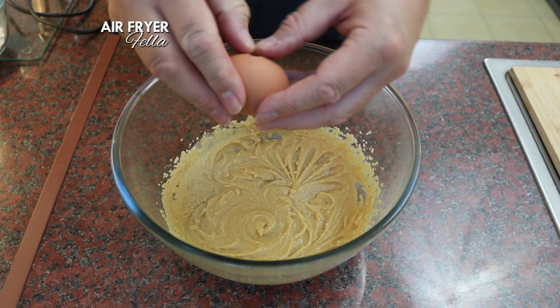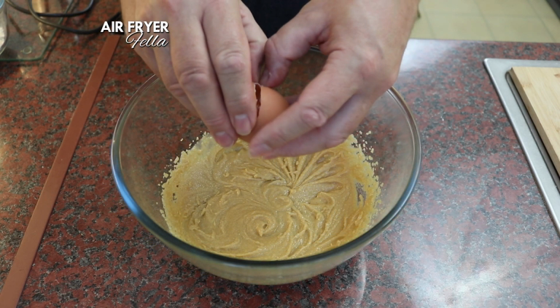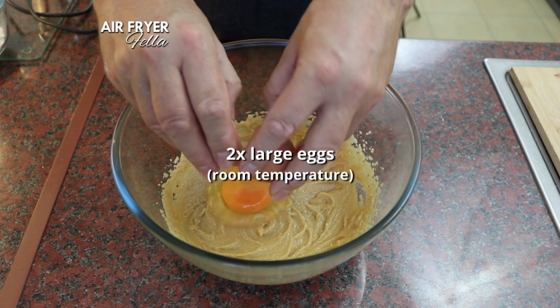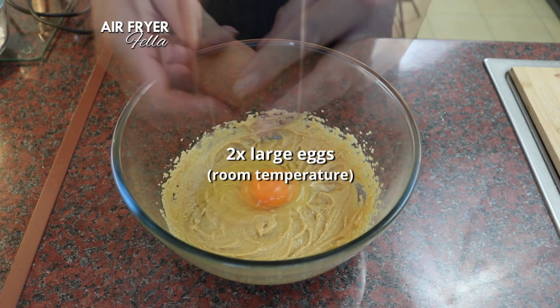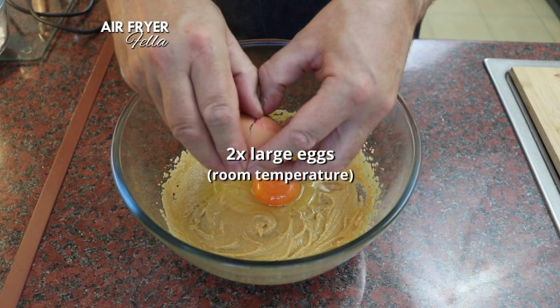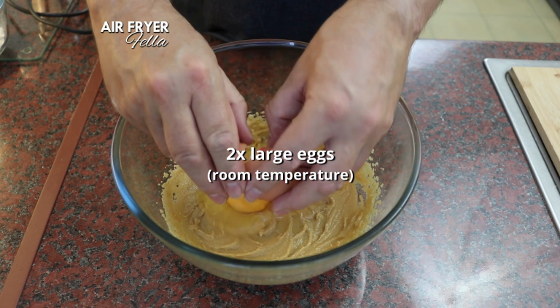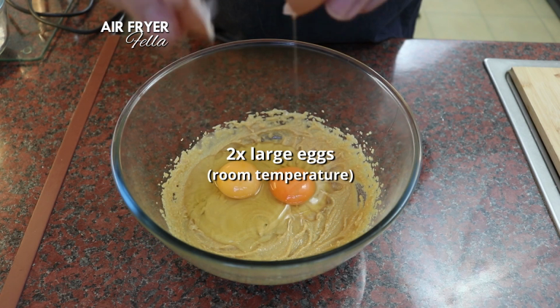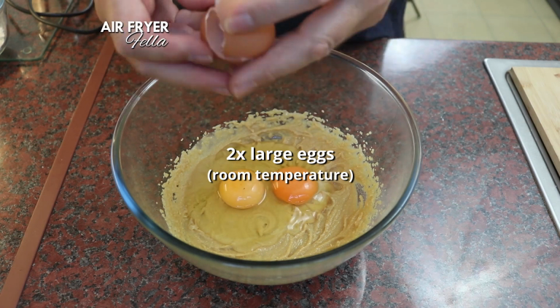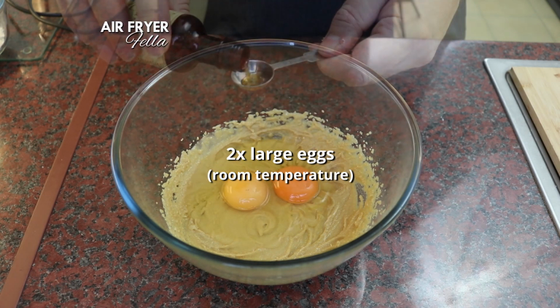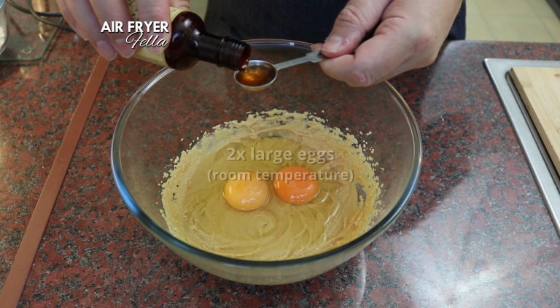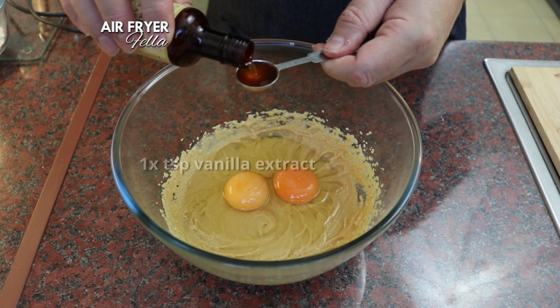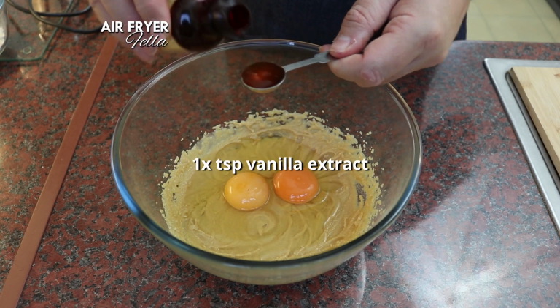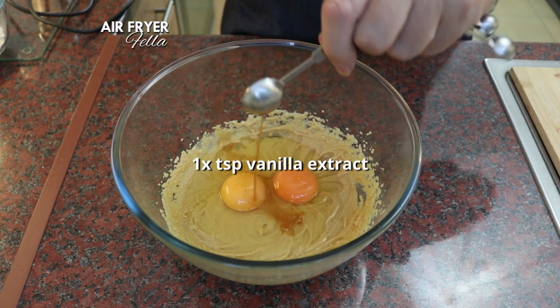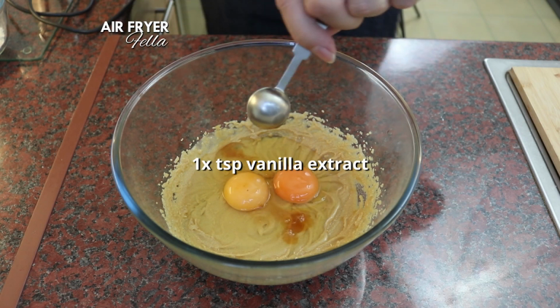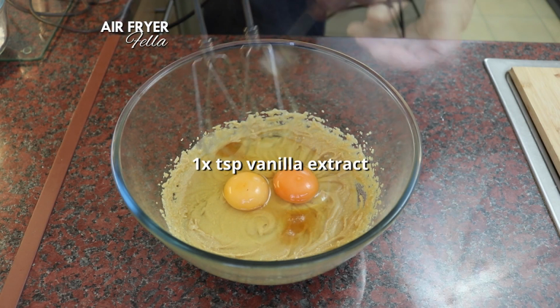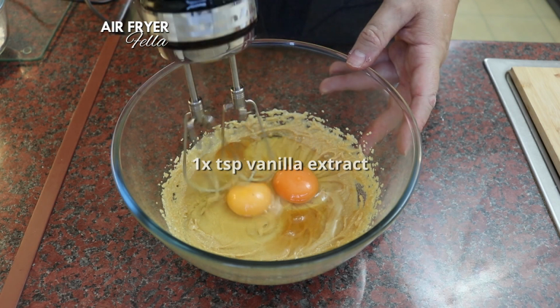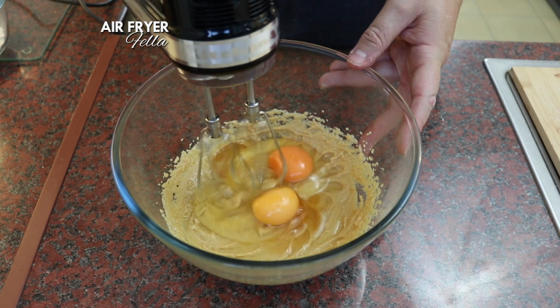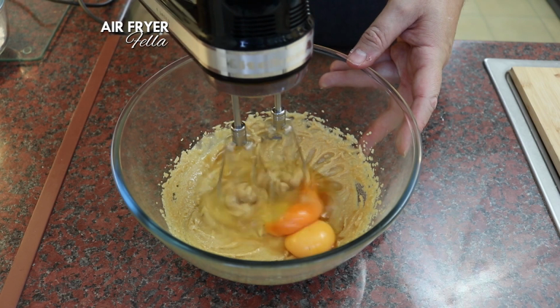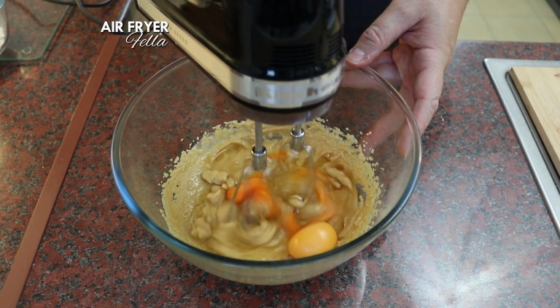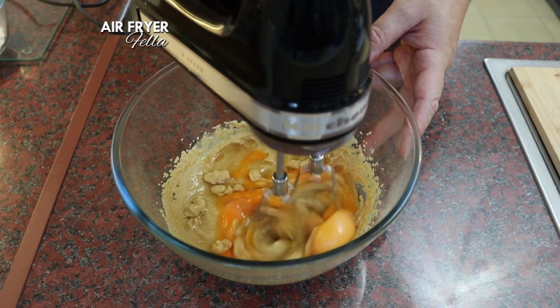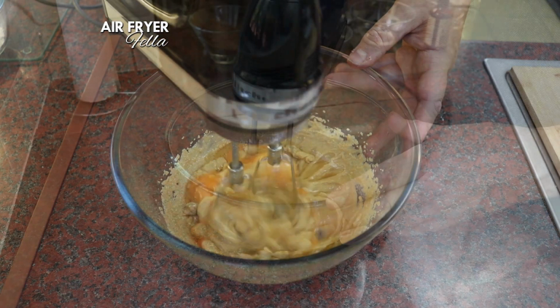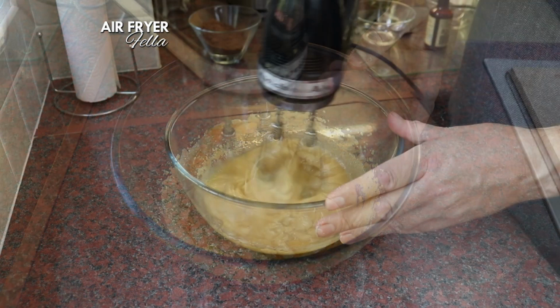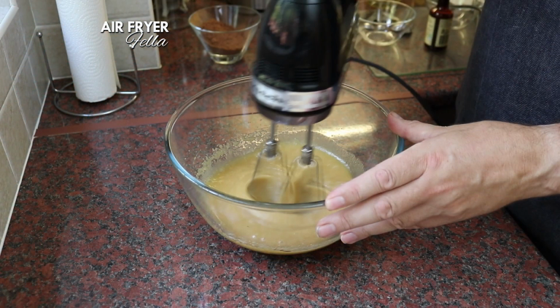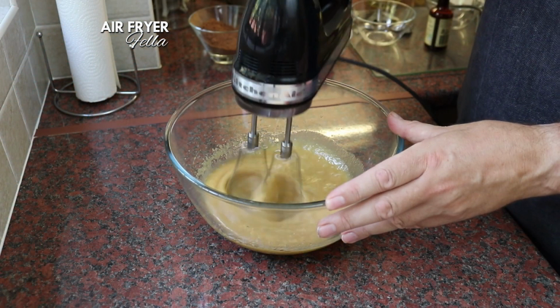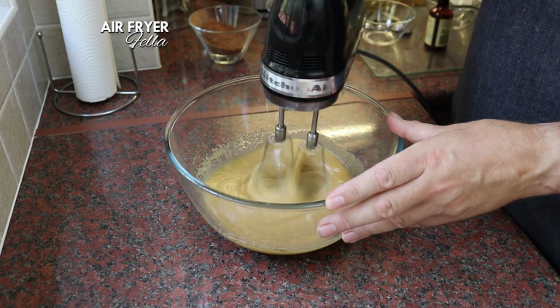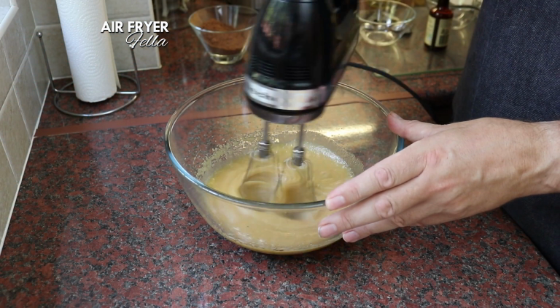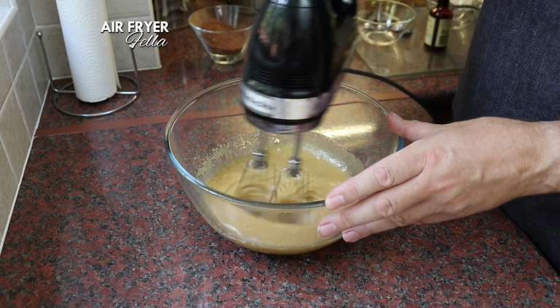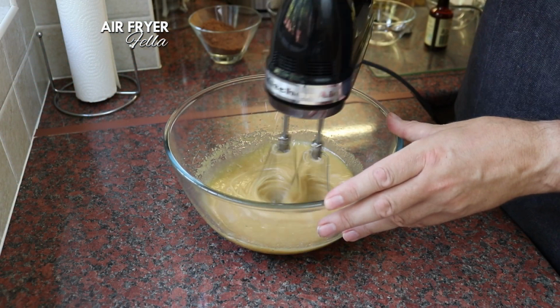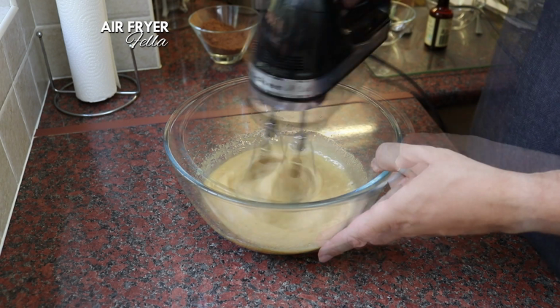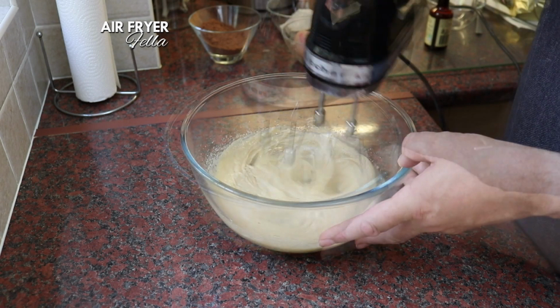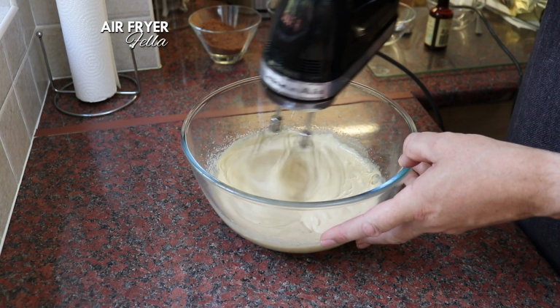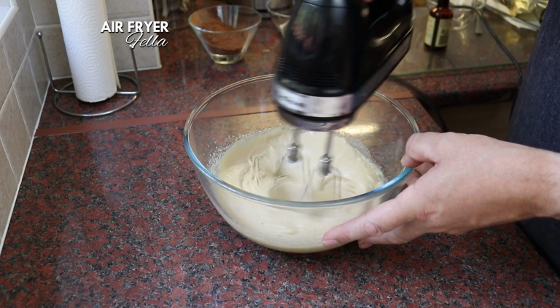Next, add two large eggs — these should be at room temperature — and a teaspoon of vanilla. Again, using your hand mixer, whisk until the mixture becomes thick, pale and a bit foamy. This is going to take a few minutes.